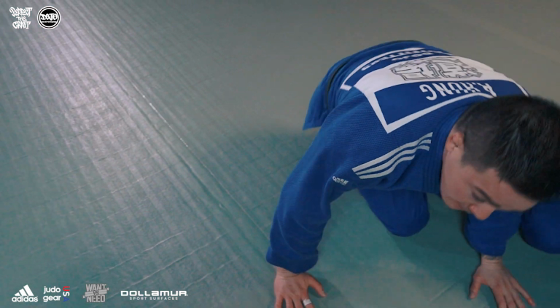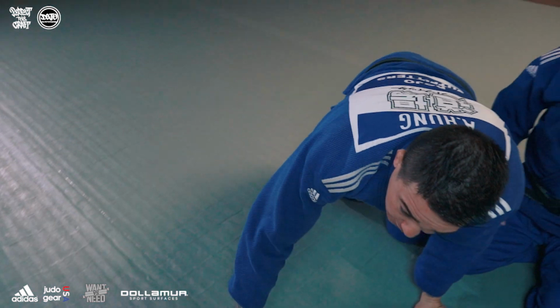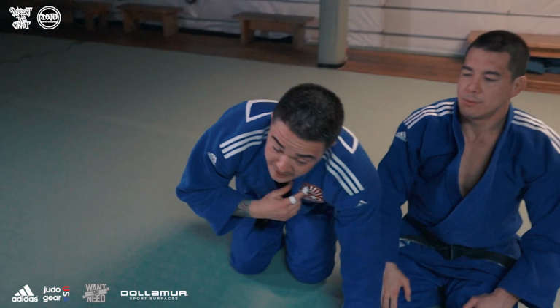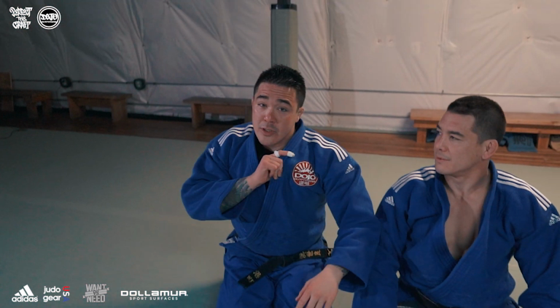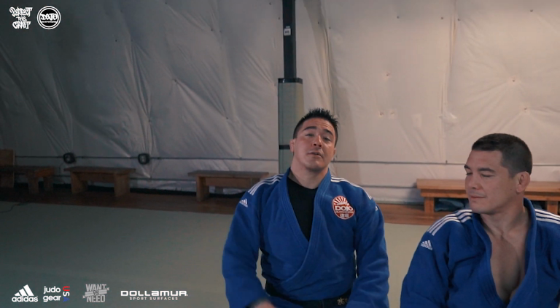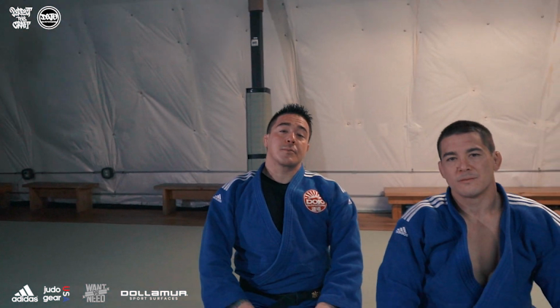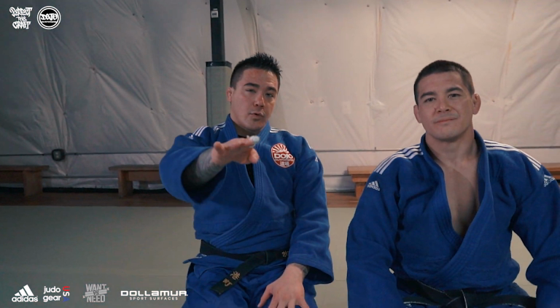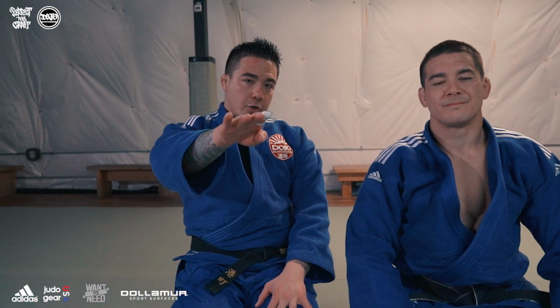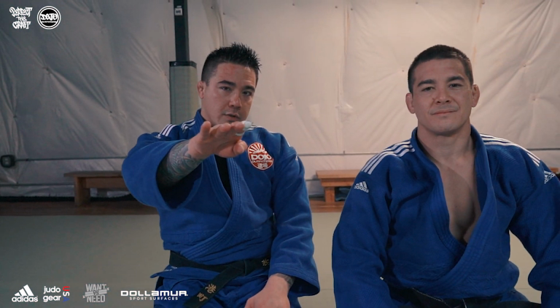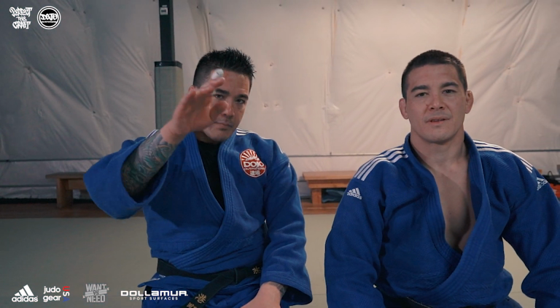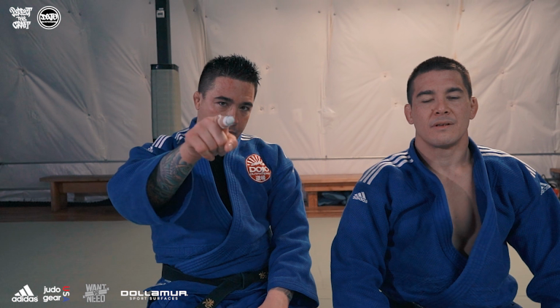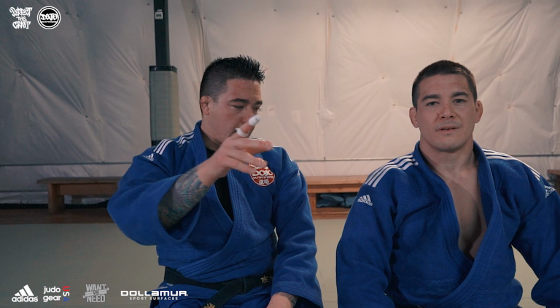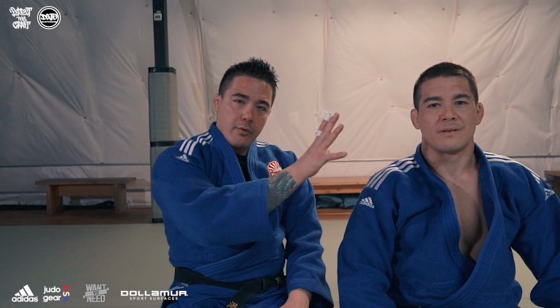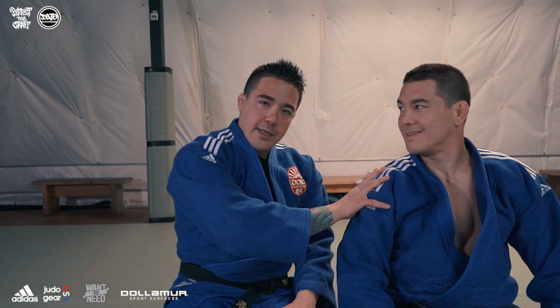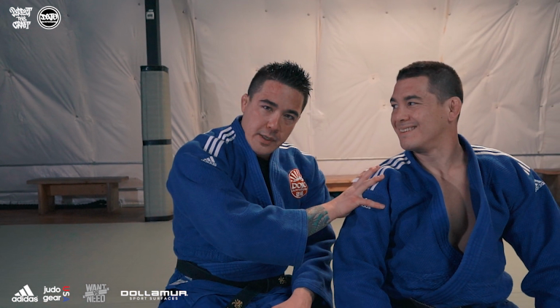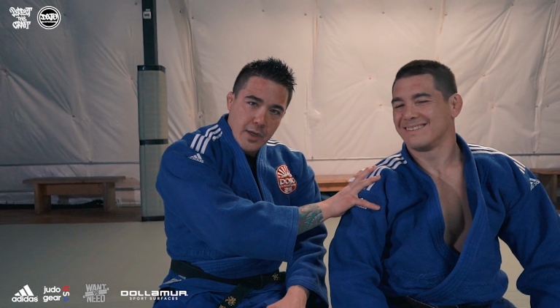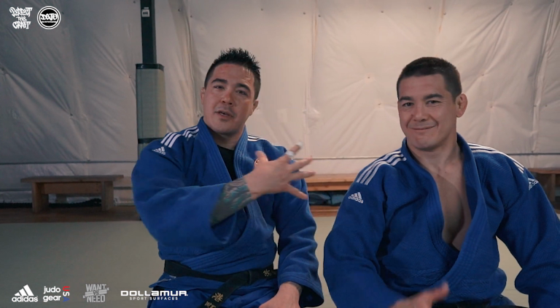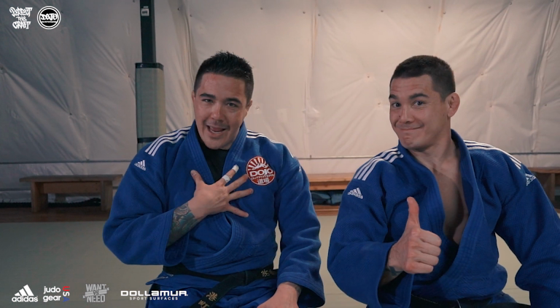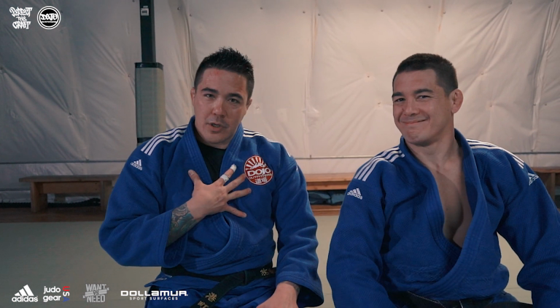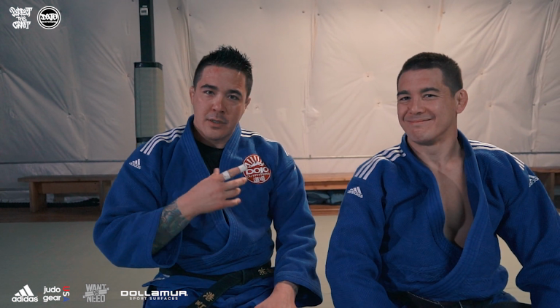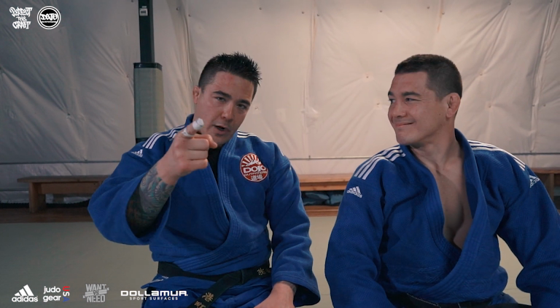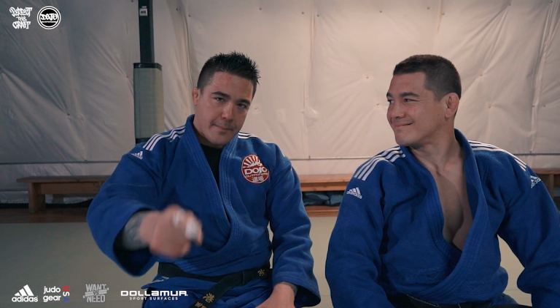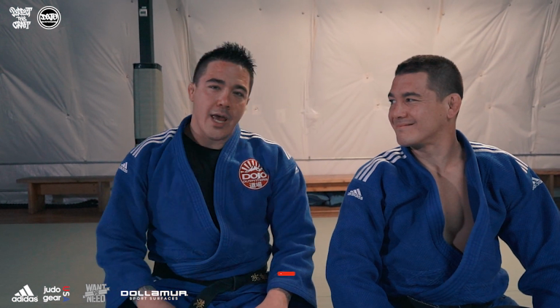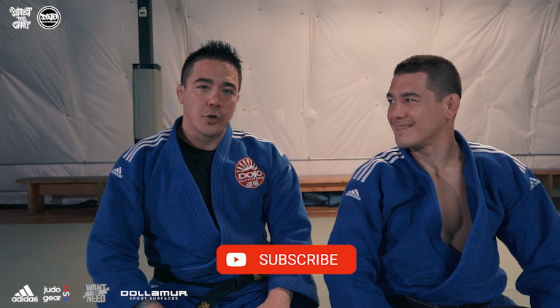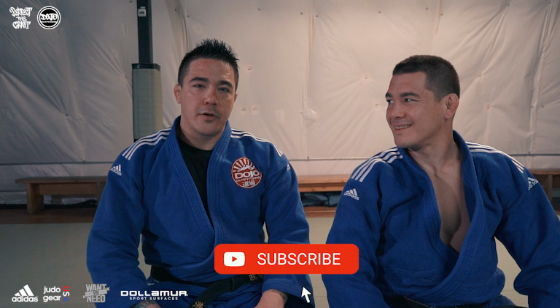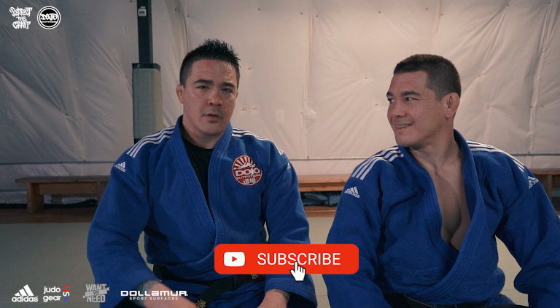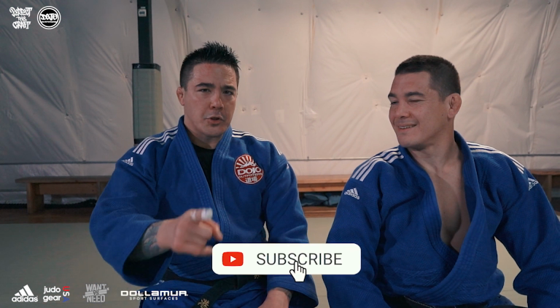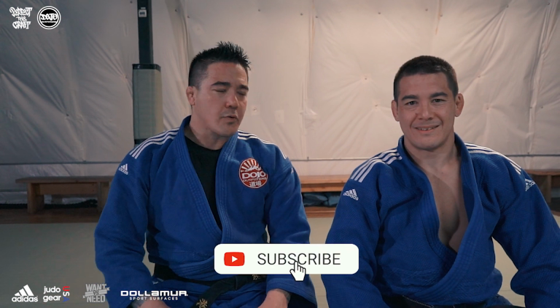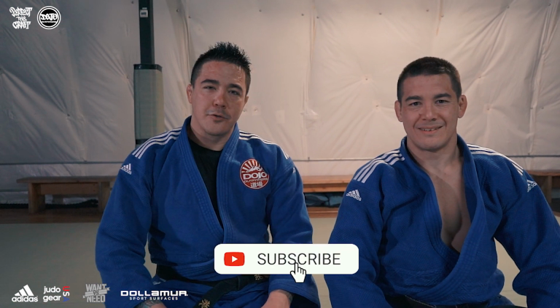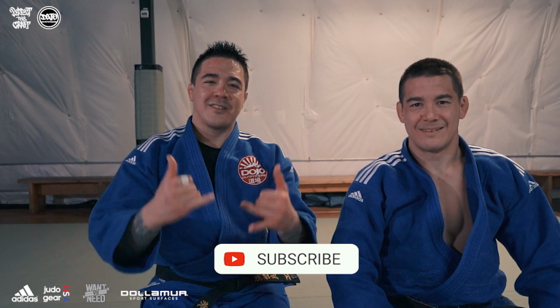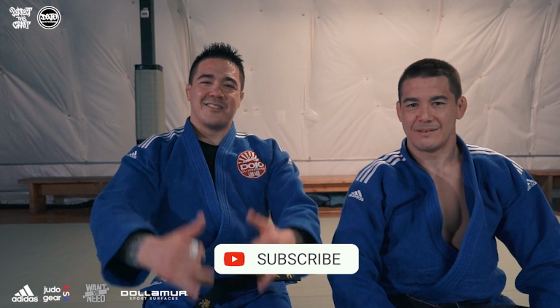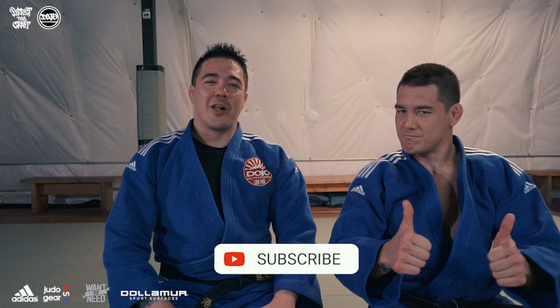If you're liking this series, subscribe to us for more chokes. Make sure you follow my brother Mustache Lou on Instagram, and follow the shop and the brand at Dojo Outfitters. Make sure you subscribe too. Mahalo.